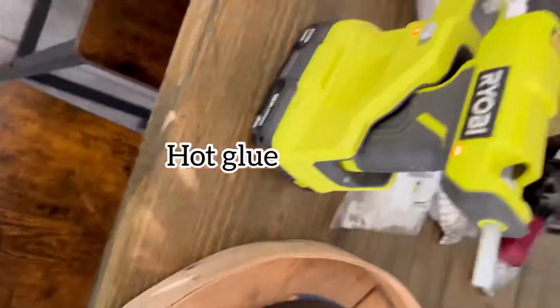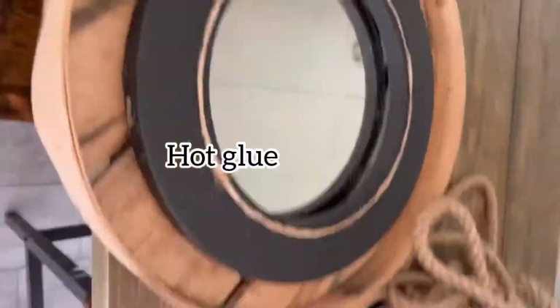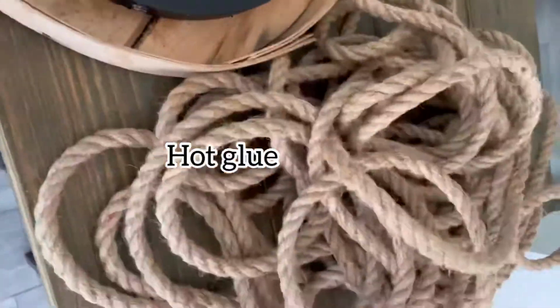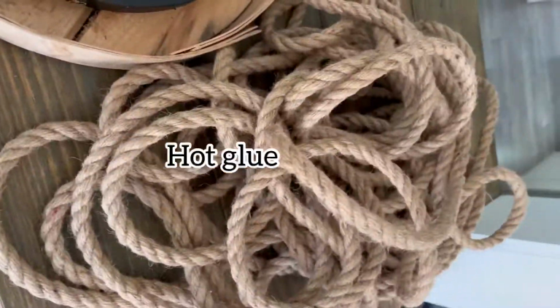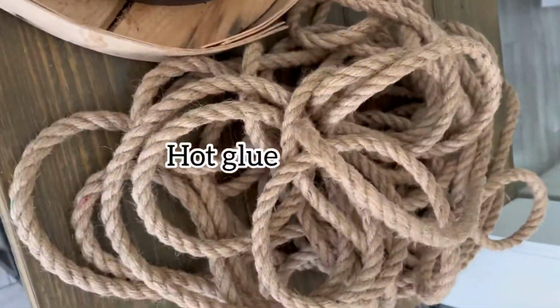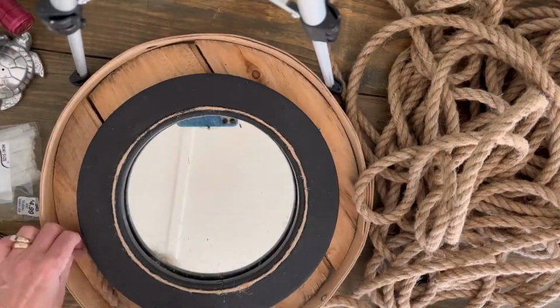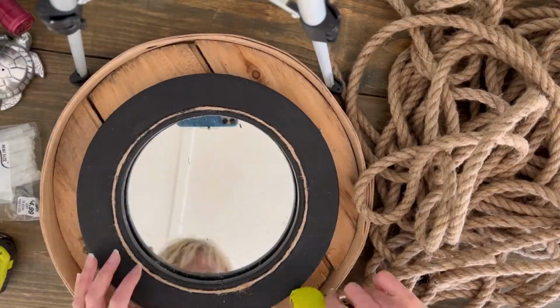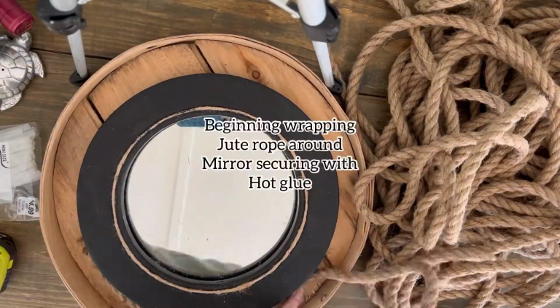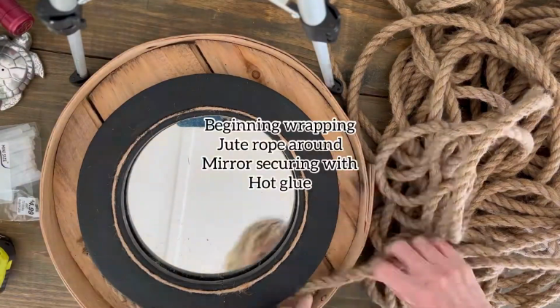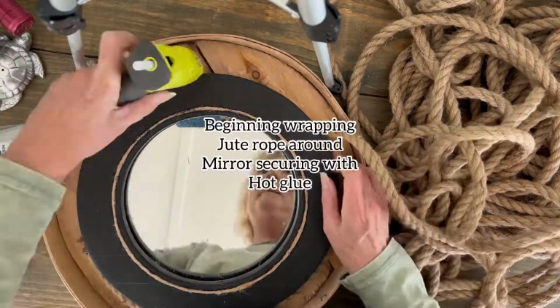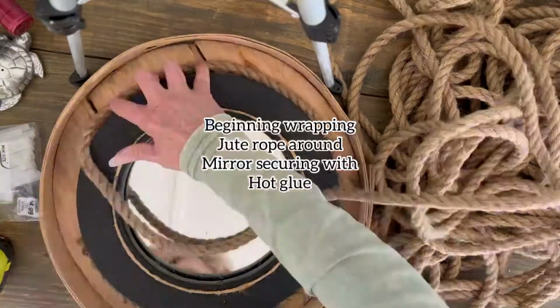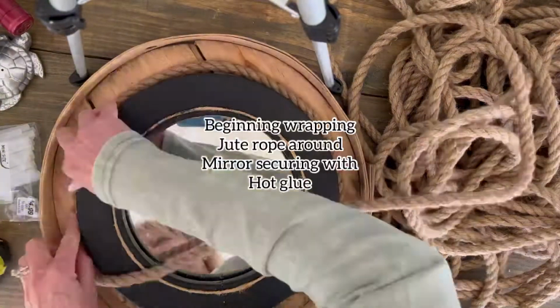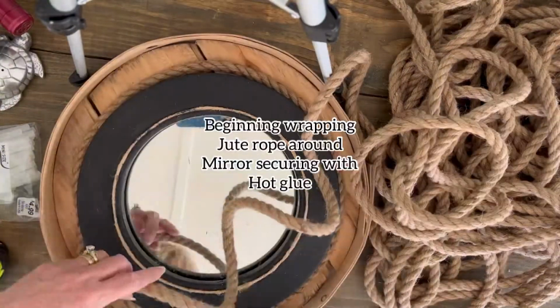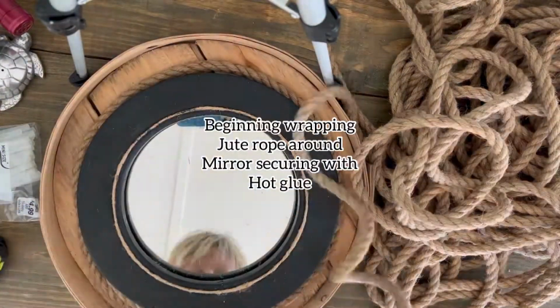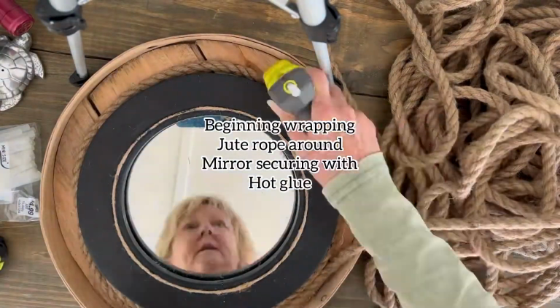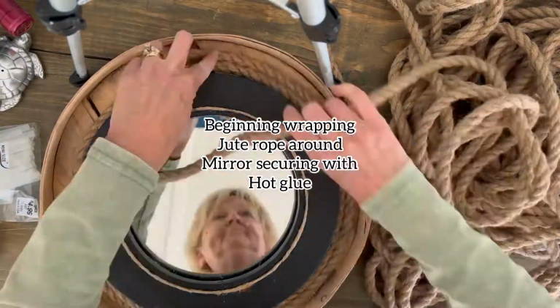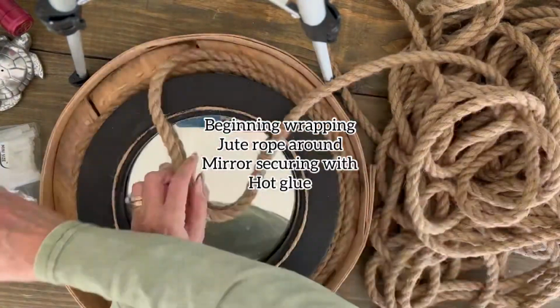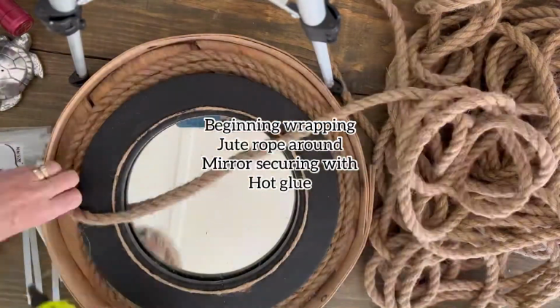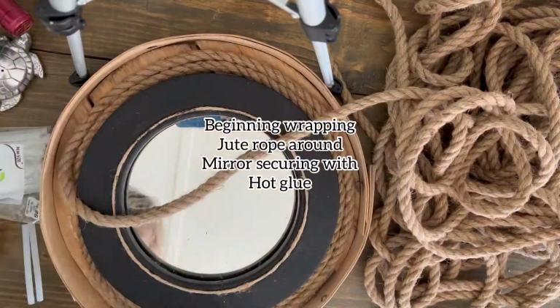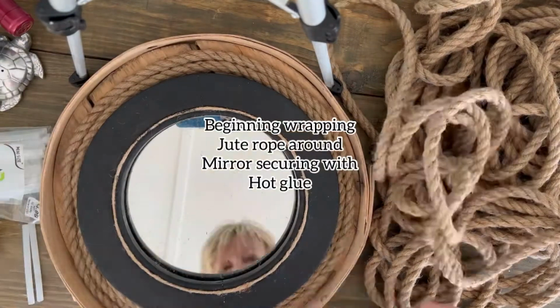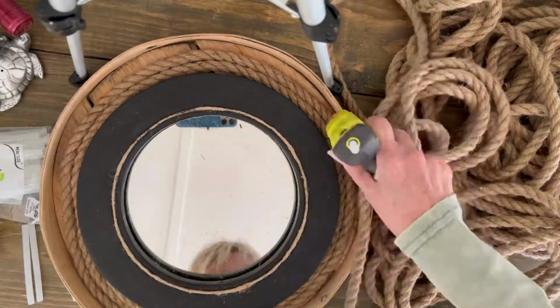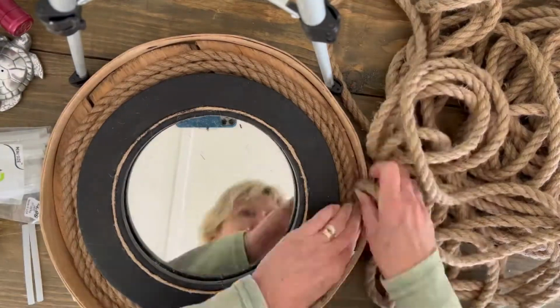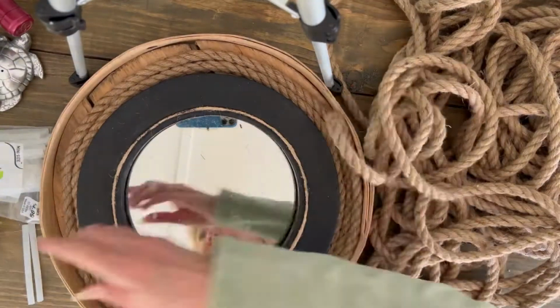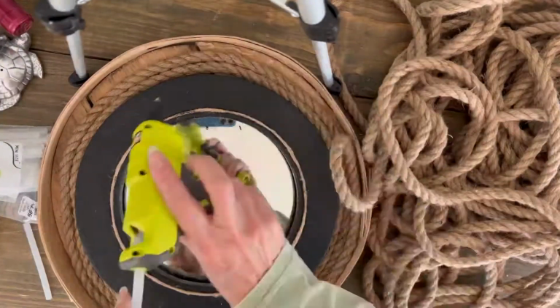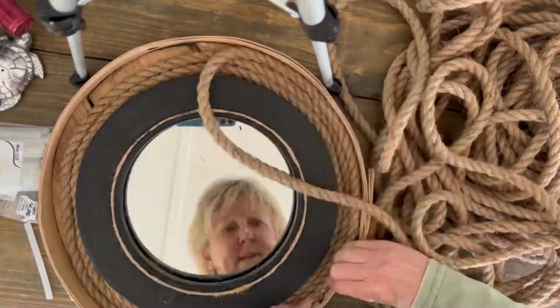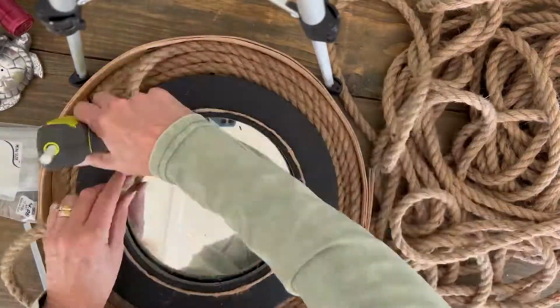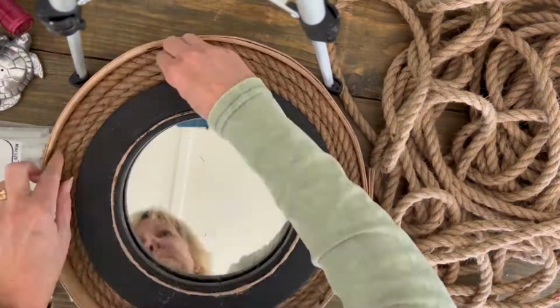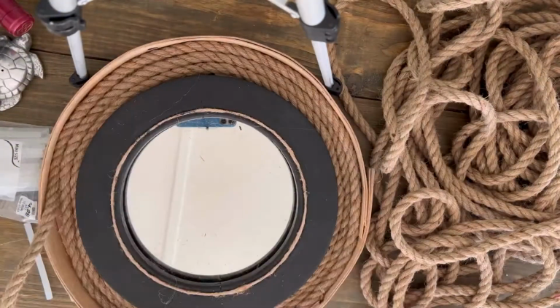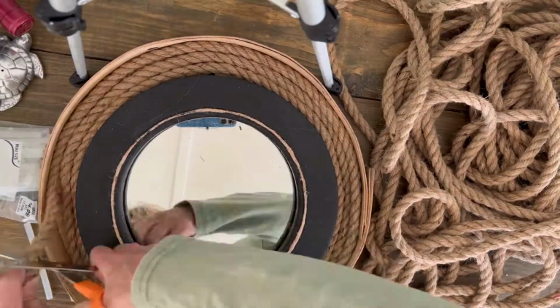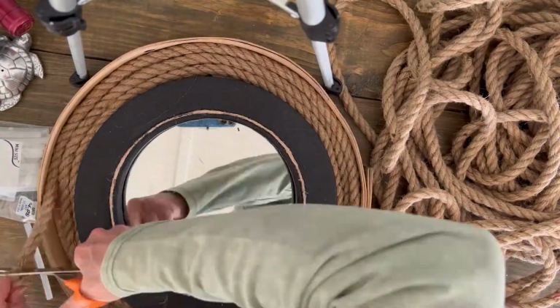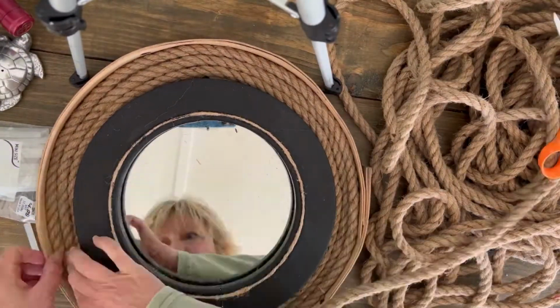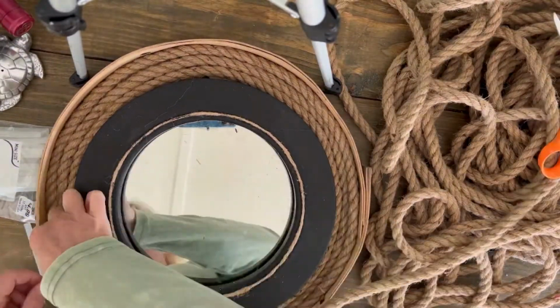I attached the mirror with silicone sealant and then using hot glue I began to wrap the jute rope around the outside of the mirror inside the wooden lid.